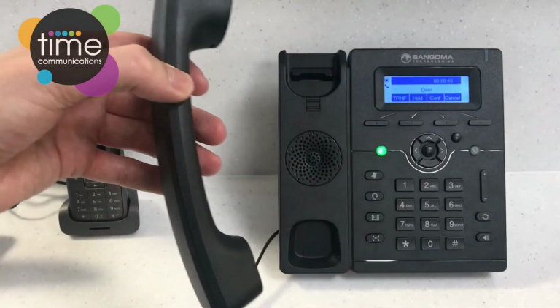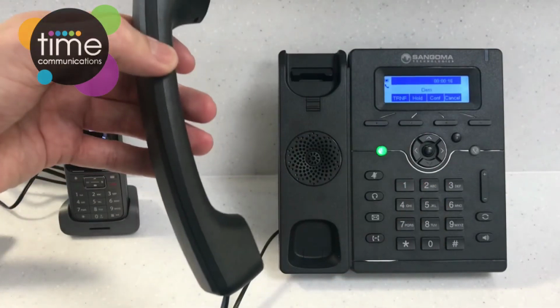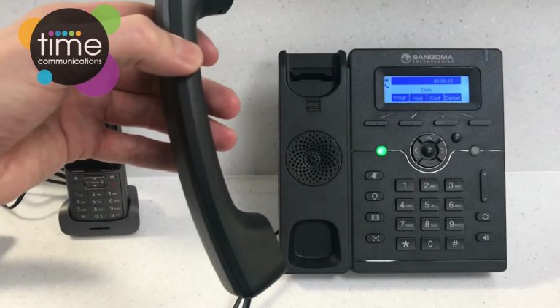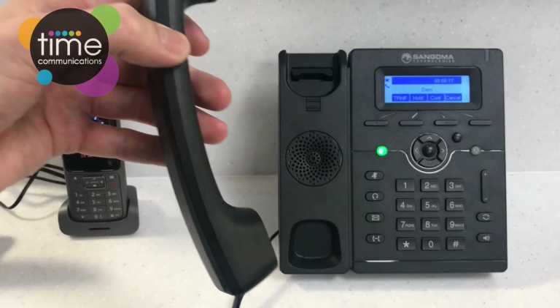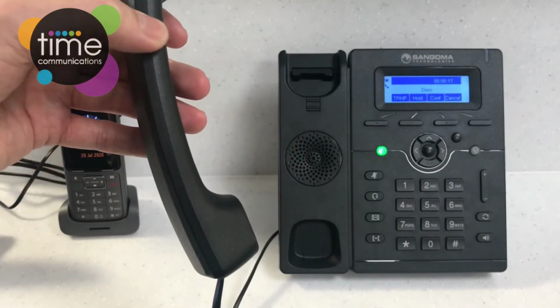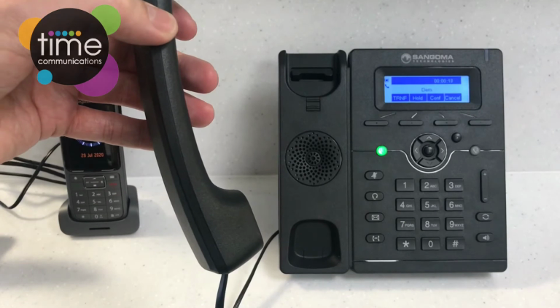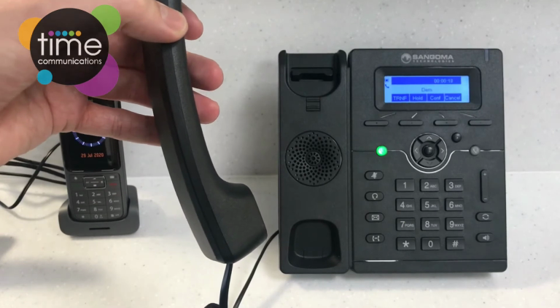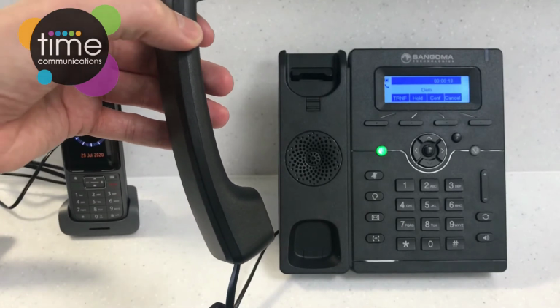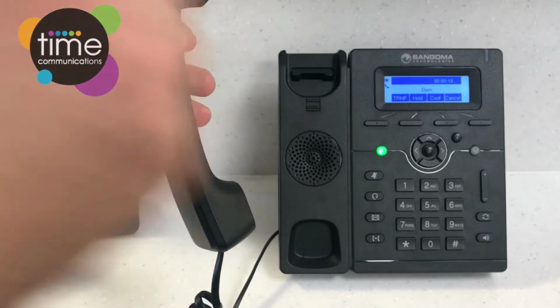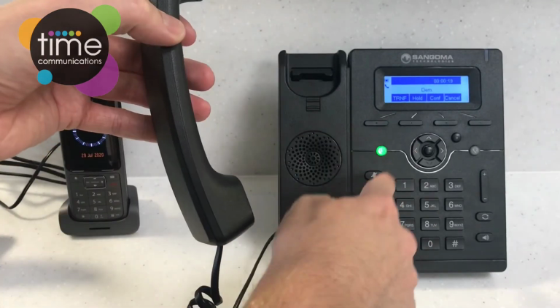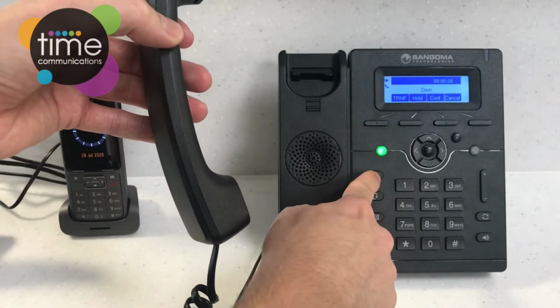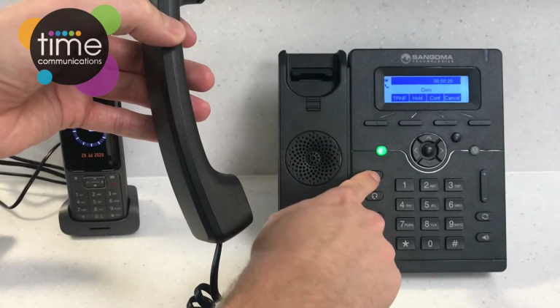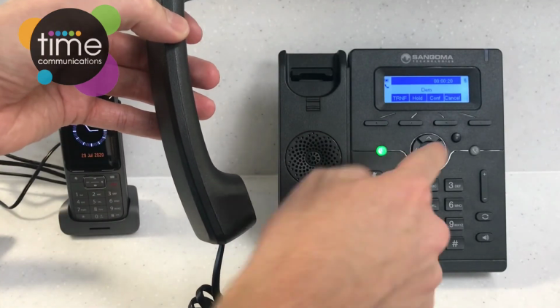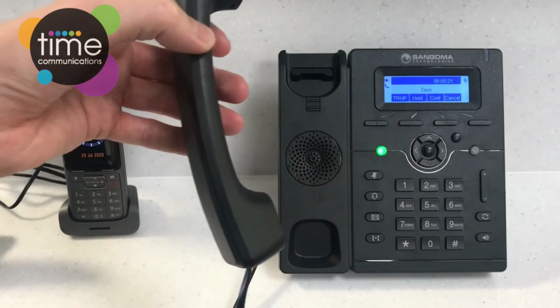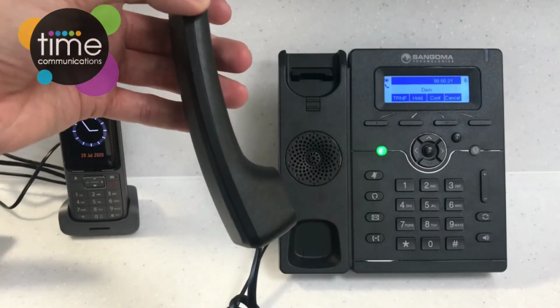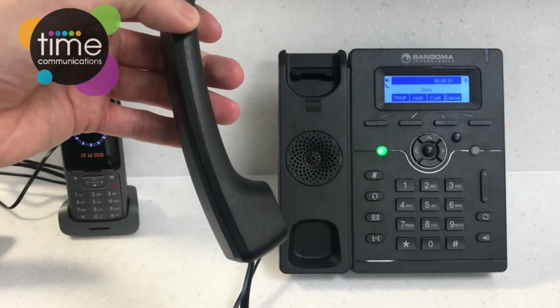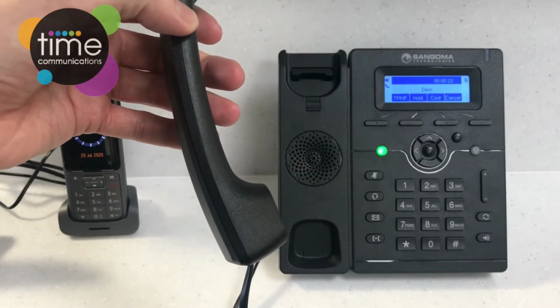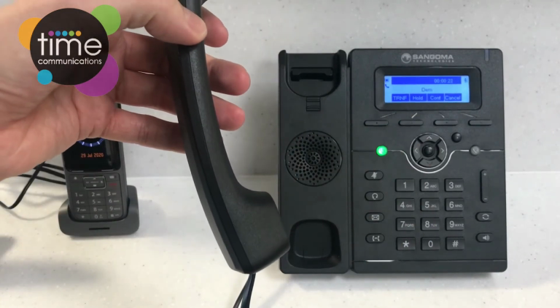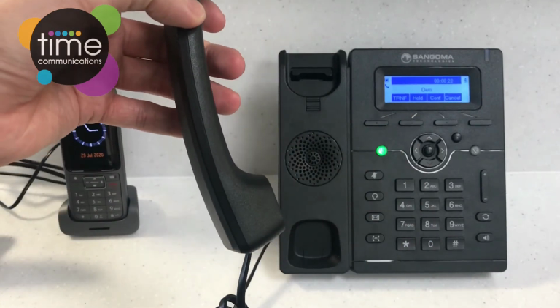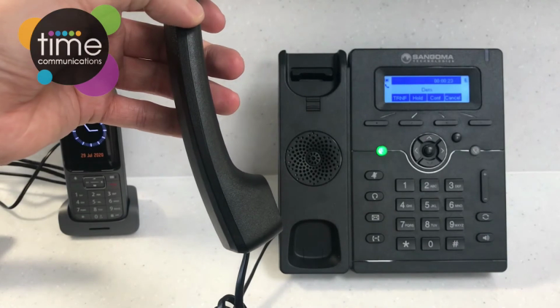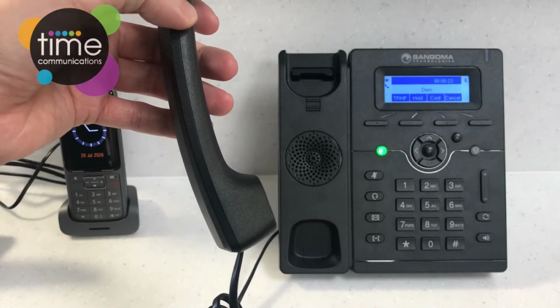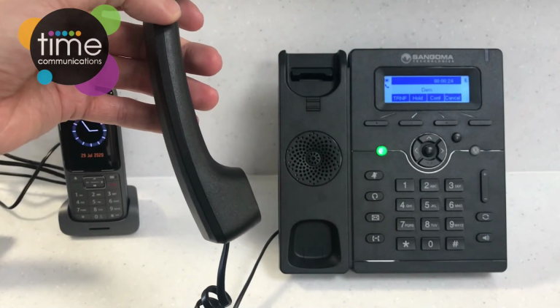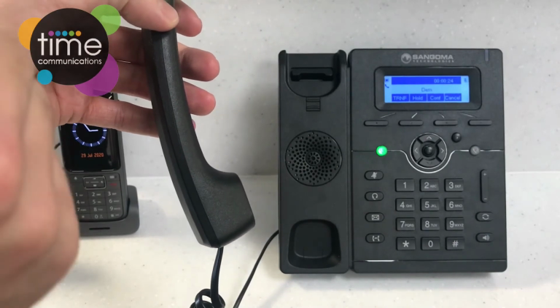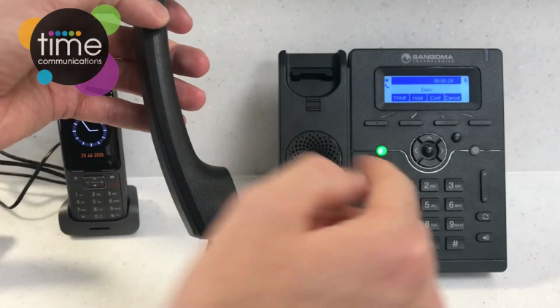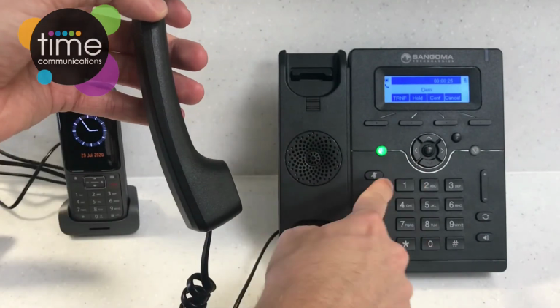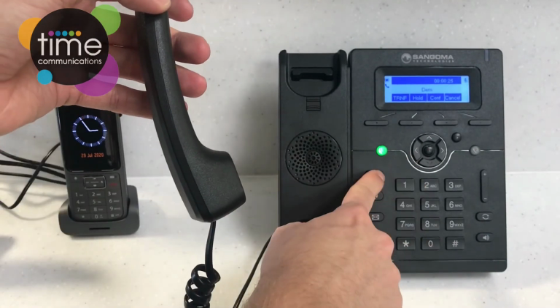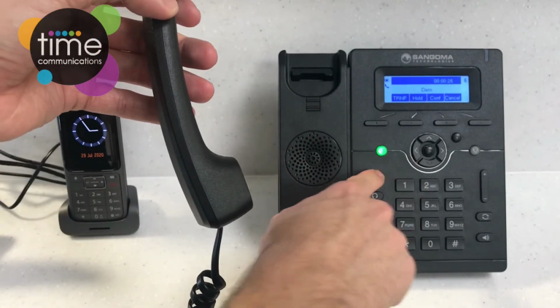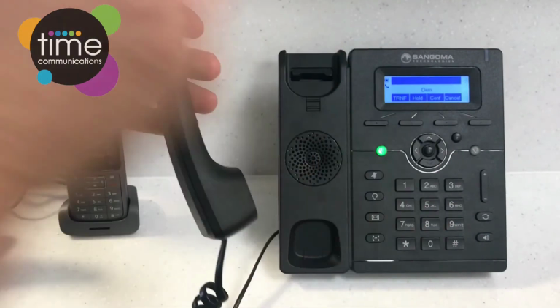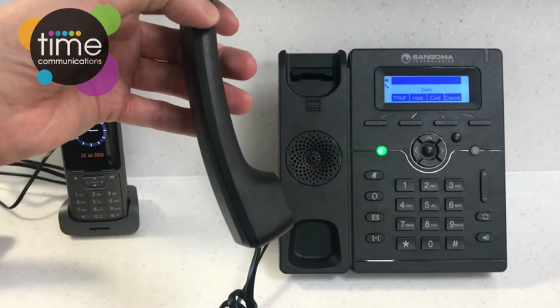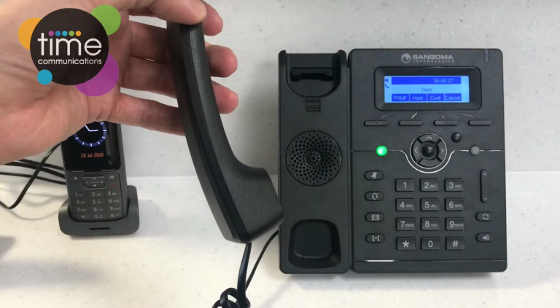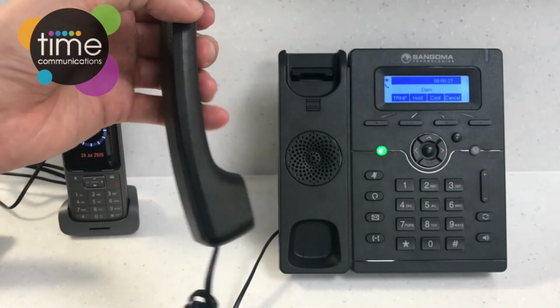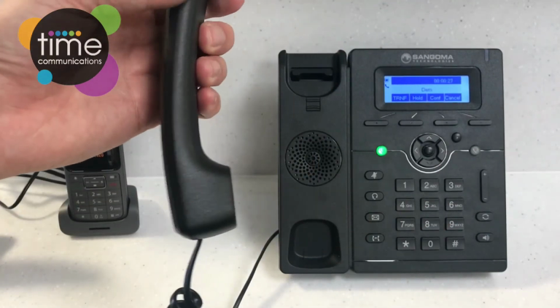This is where hold differs from the mute key. If you press the mute key you can still hear them but they can't hear you. To take that call back all you need to do is press the mute key again and you've got the caller back.